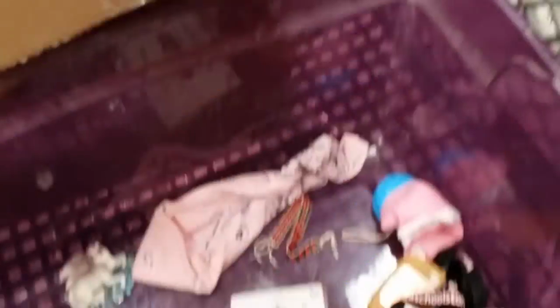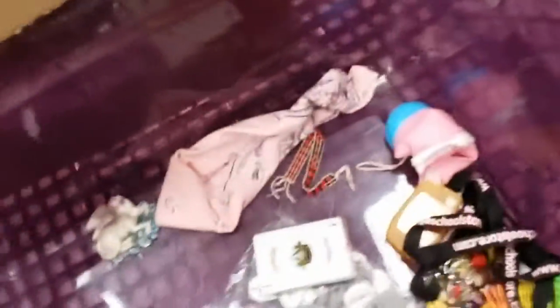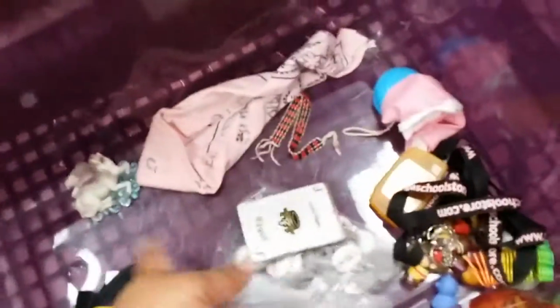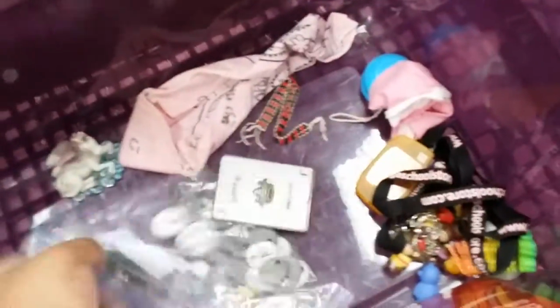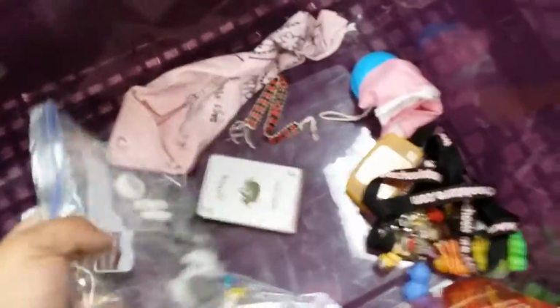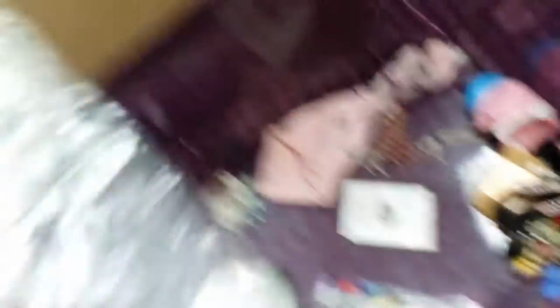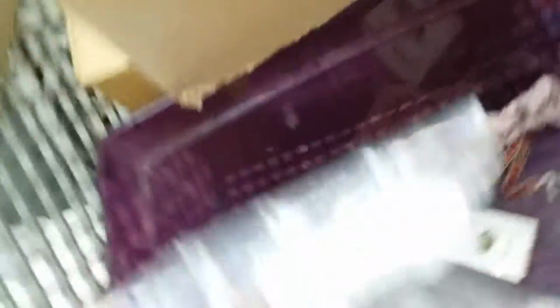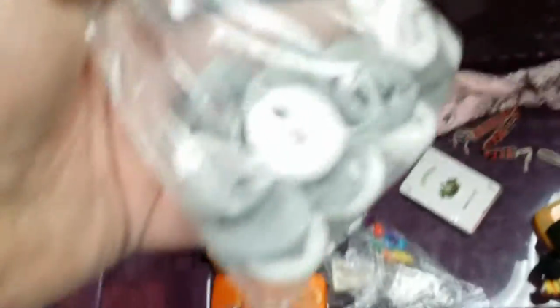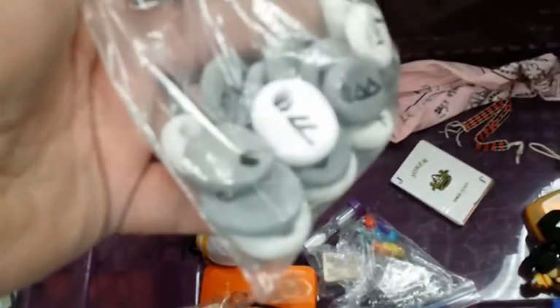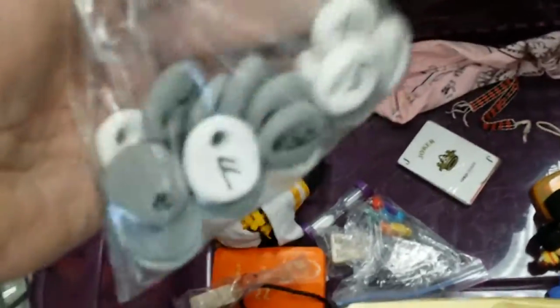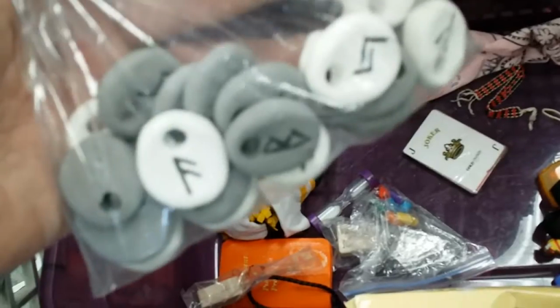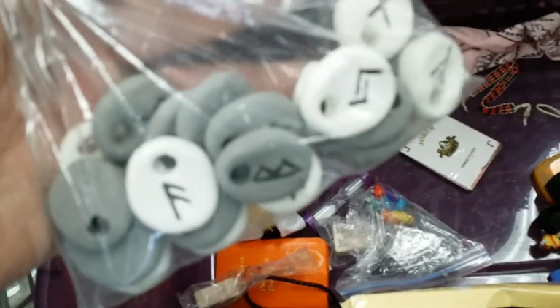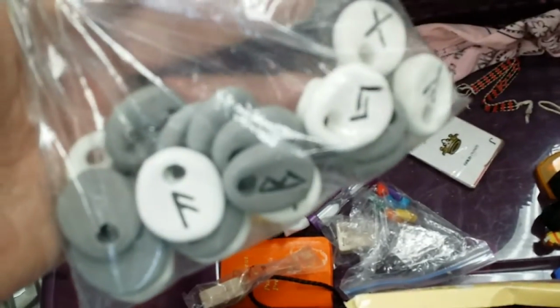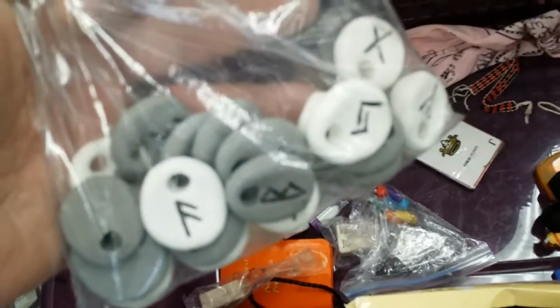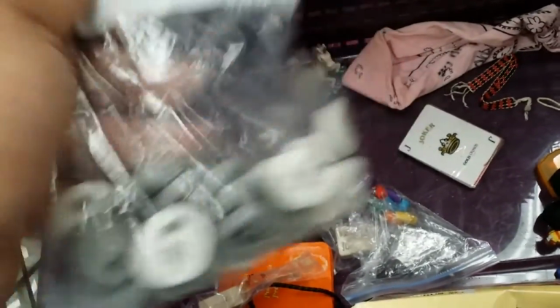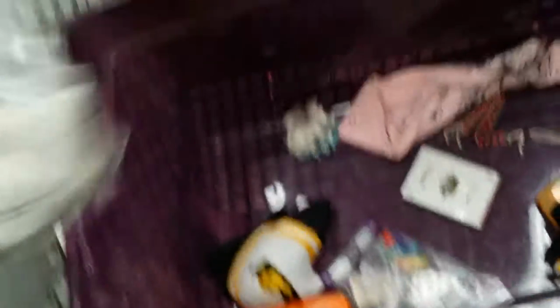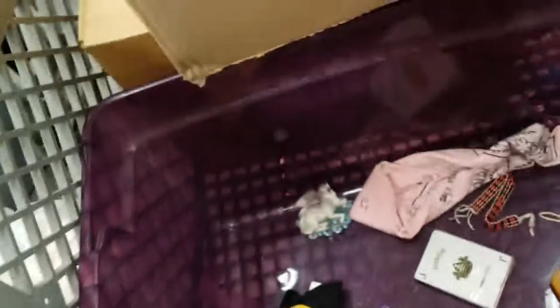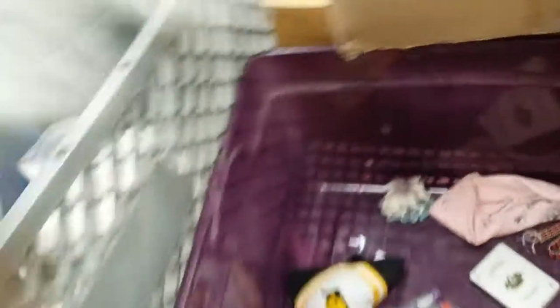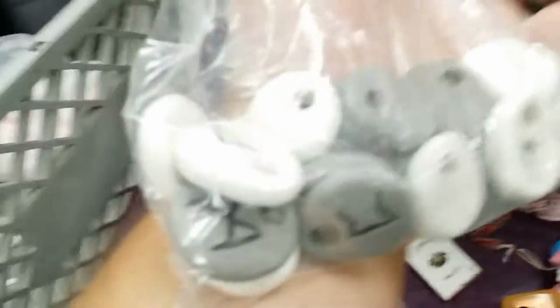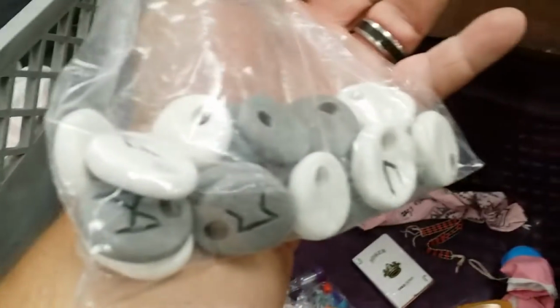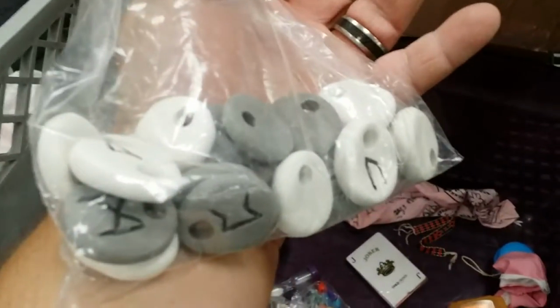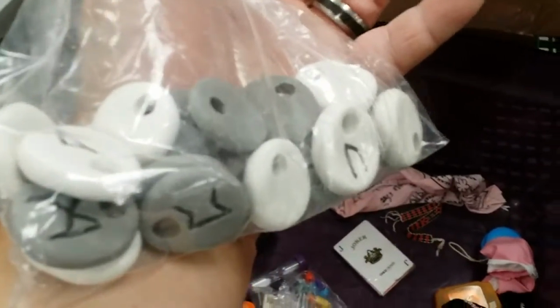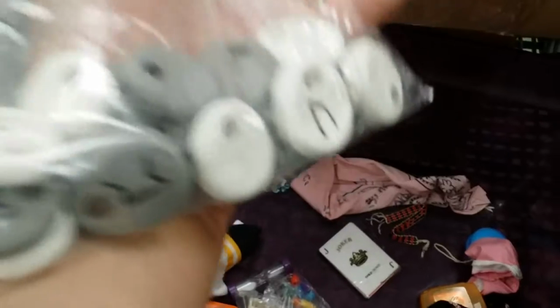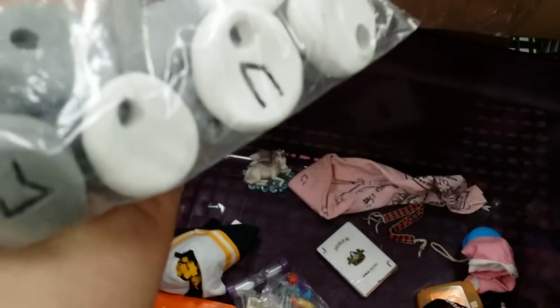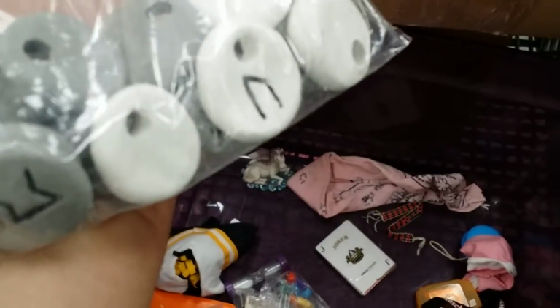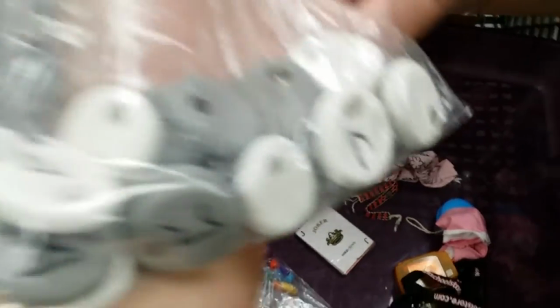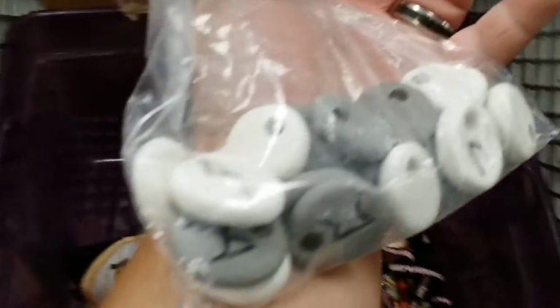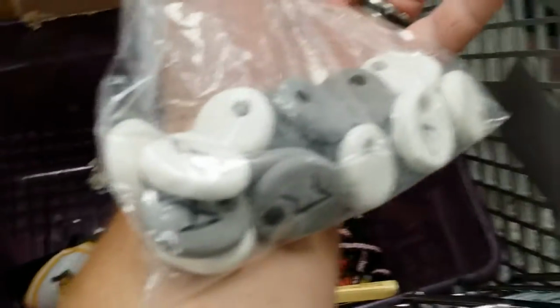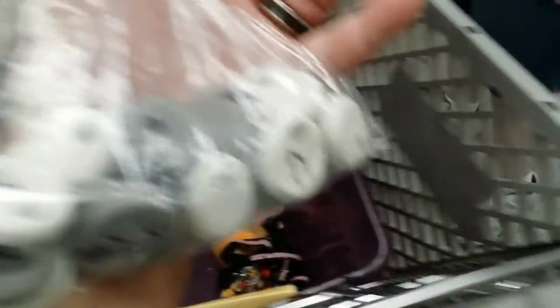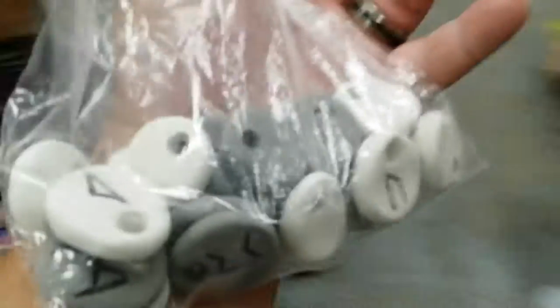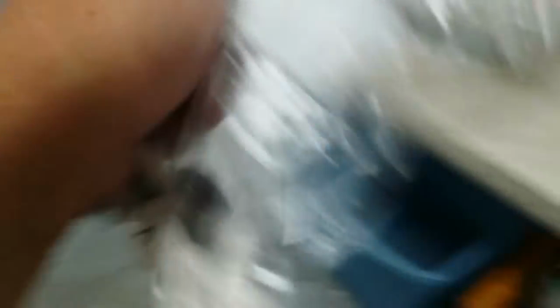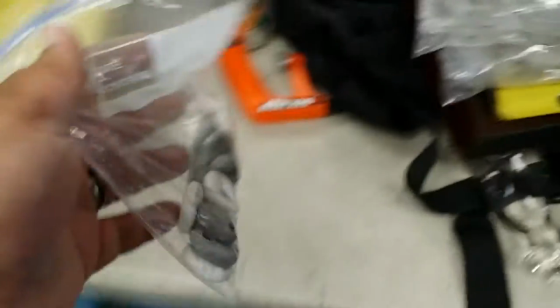What do we got here? Nordic runes. That's what you need. I don't know why, but weirdly enough I can actually read these.